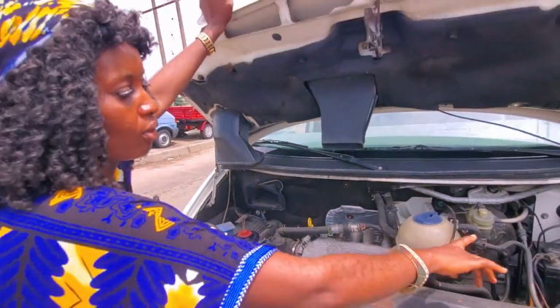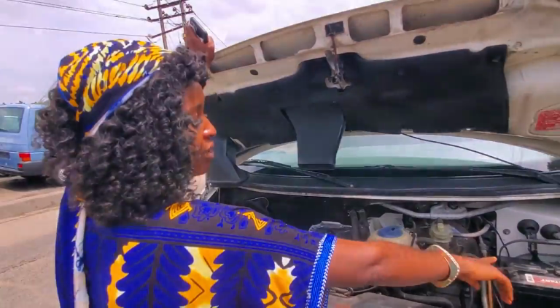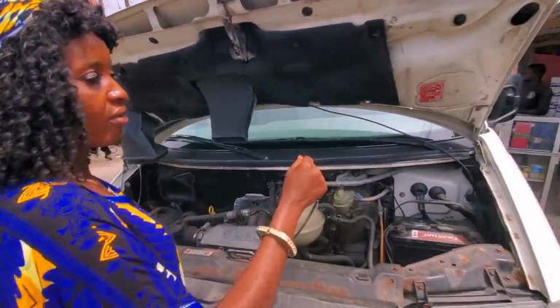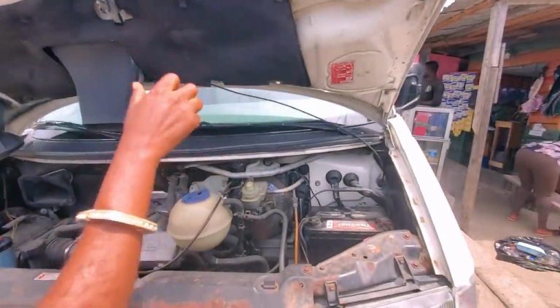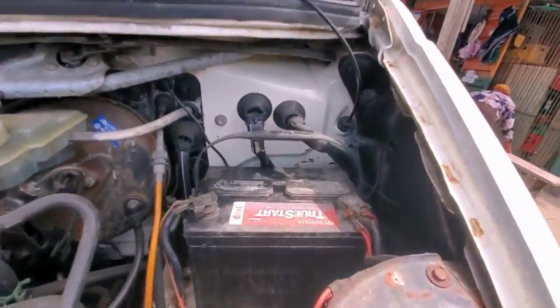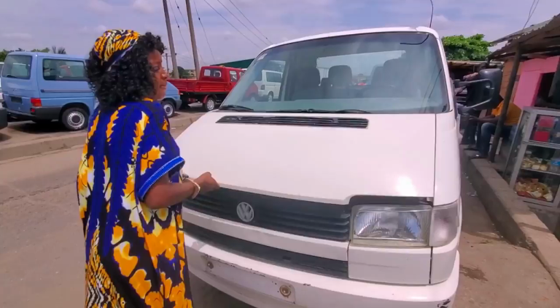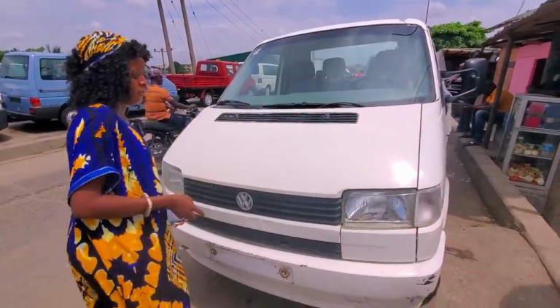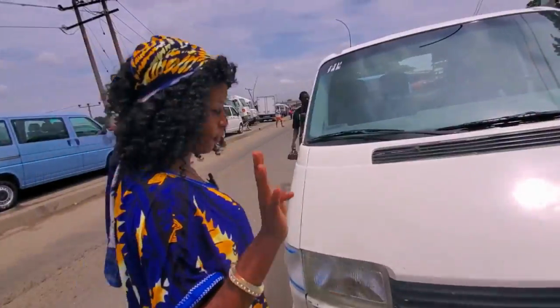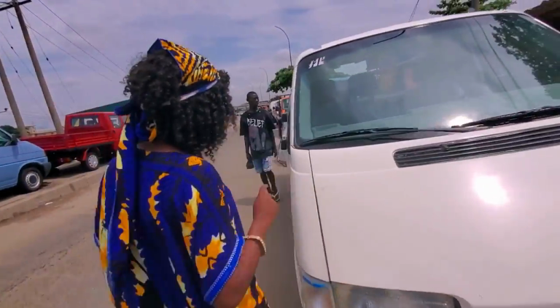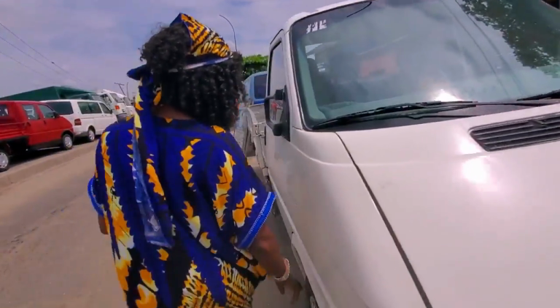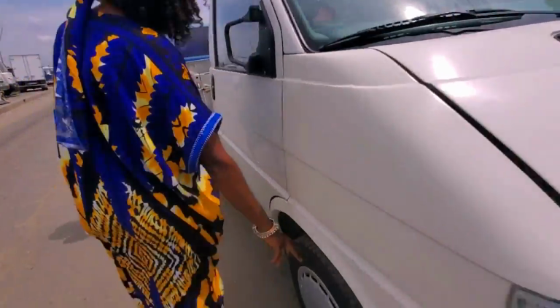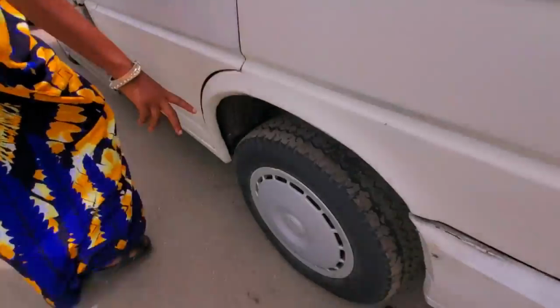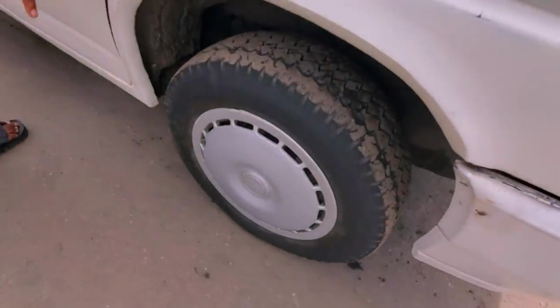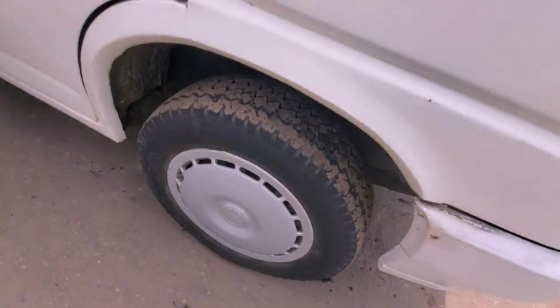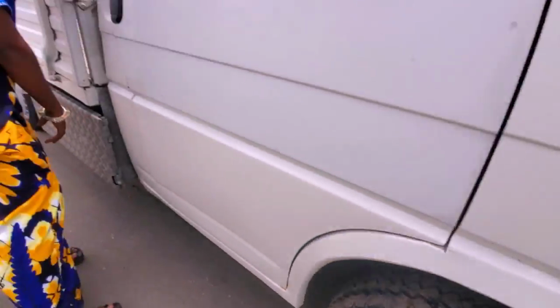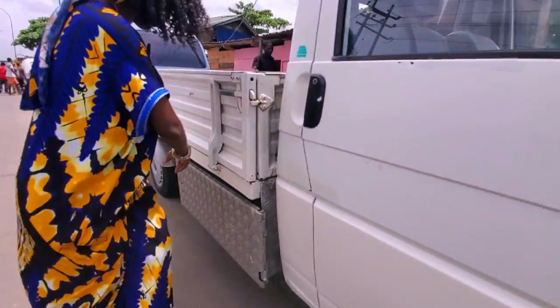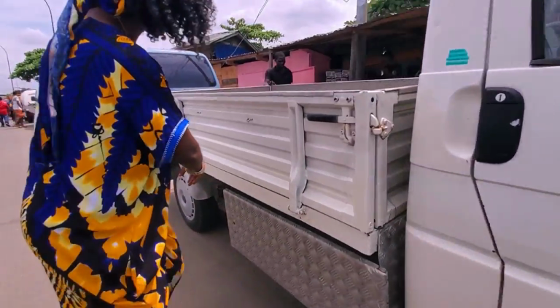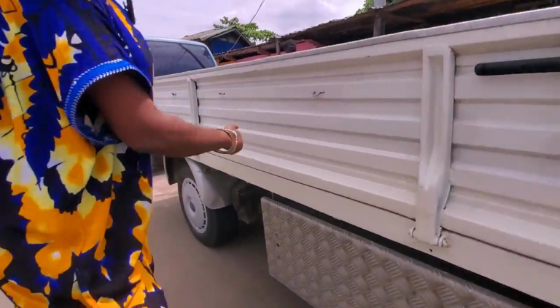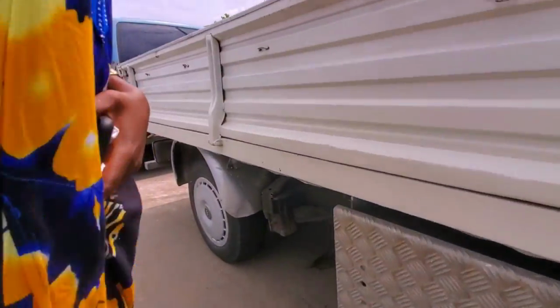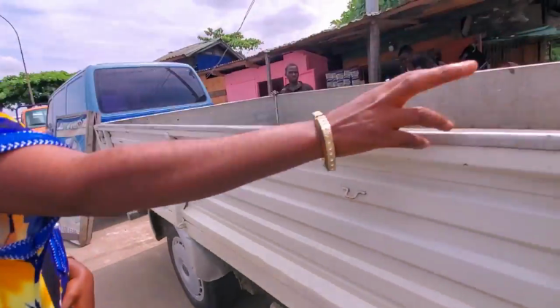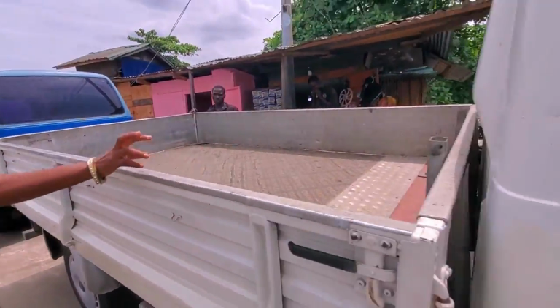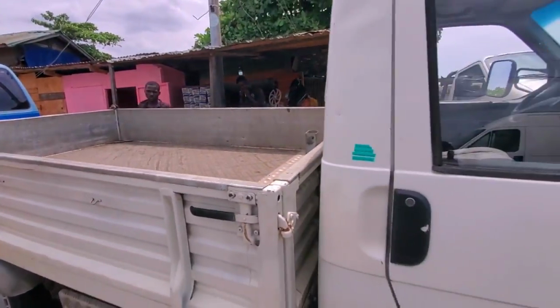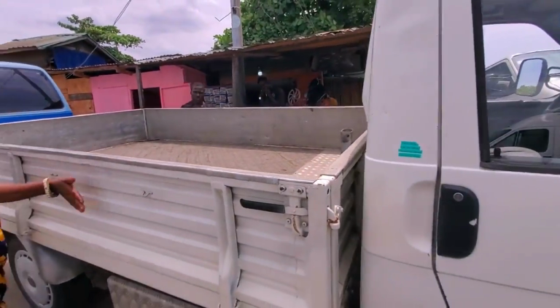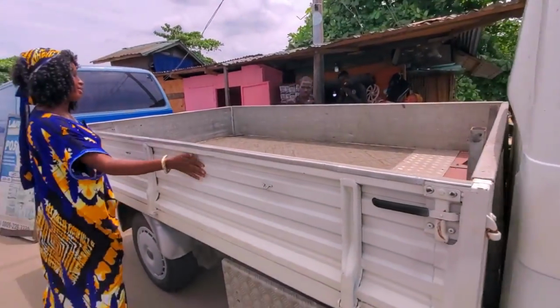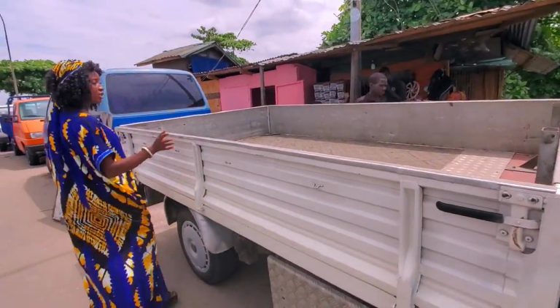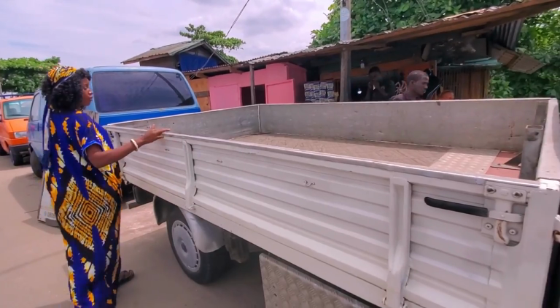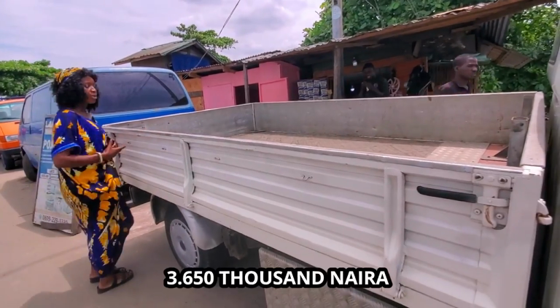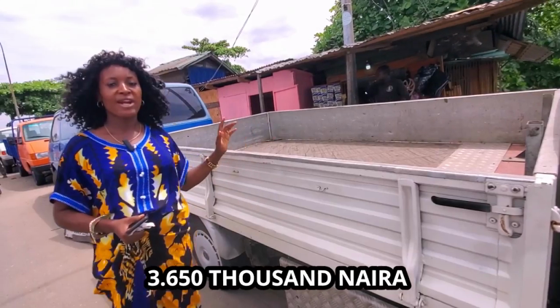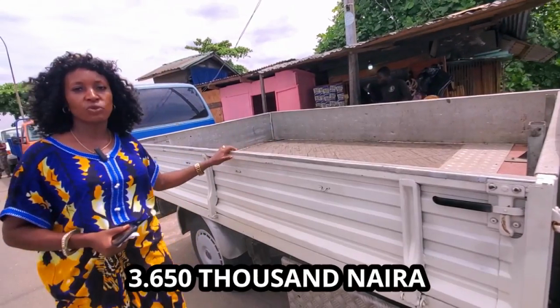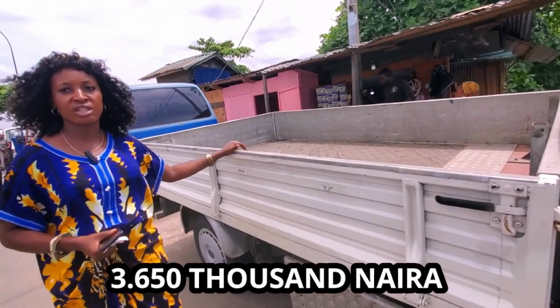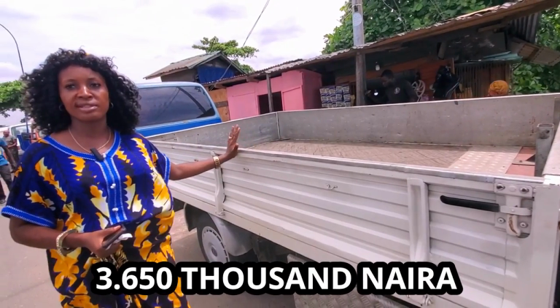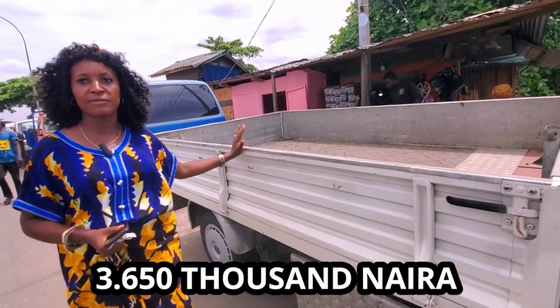Look at the battery — very strong. It's four tires, two at the front, two at the back. Look at the panel — it's very strong. The price of this one is three million six fifty.